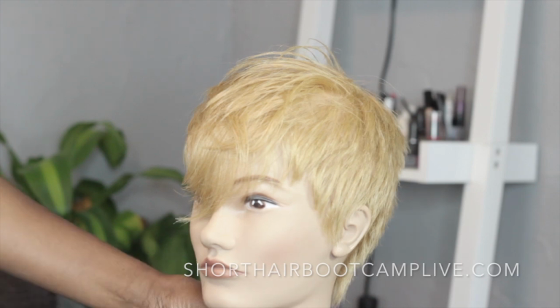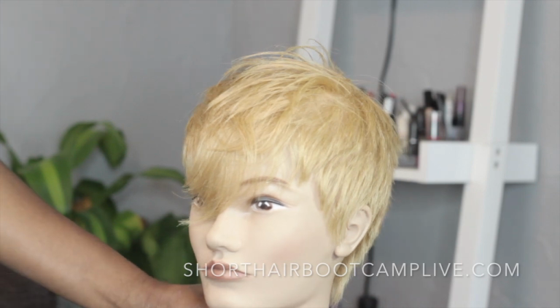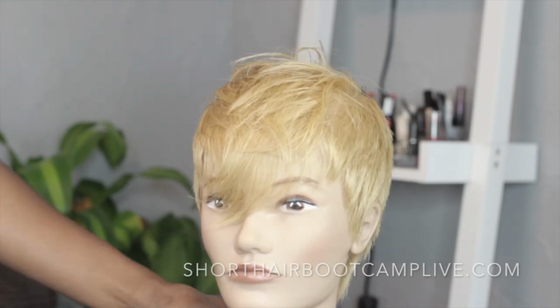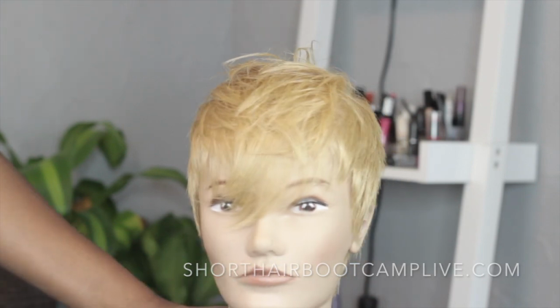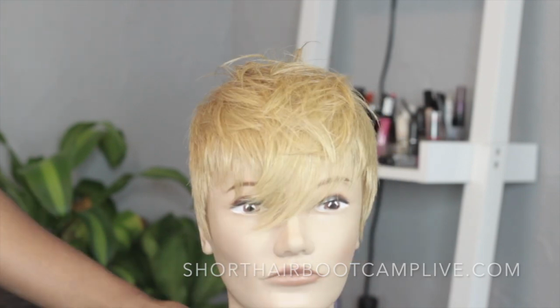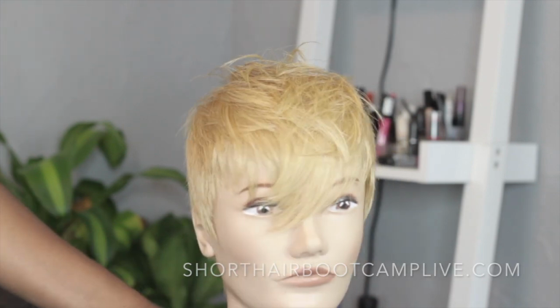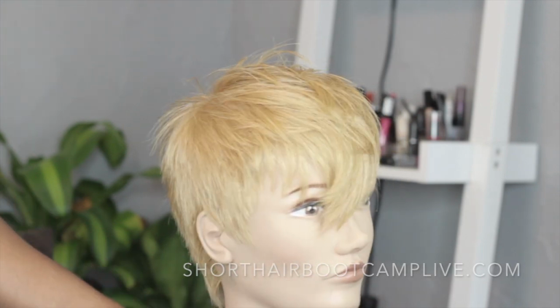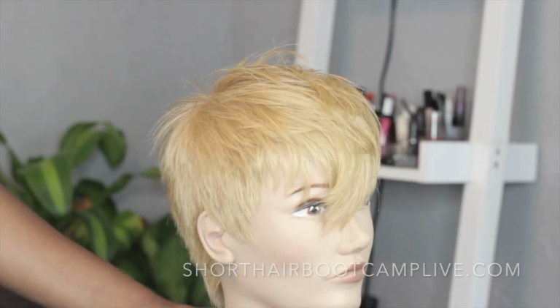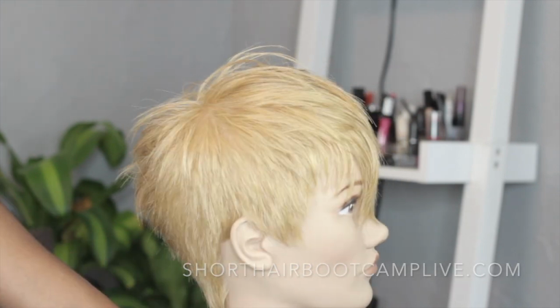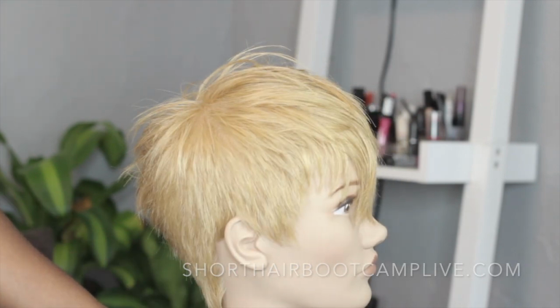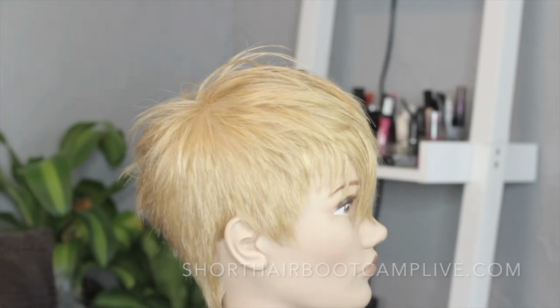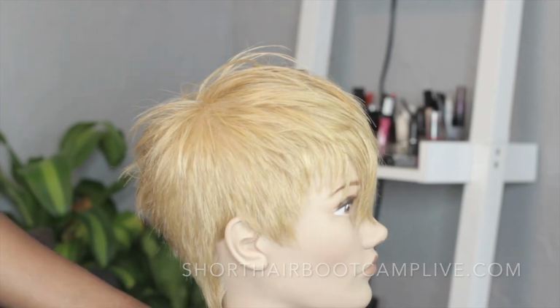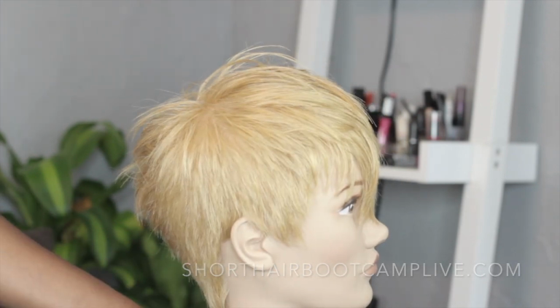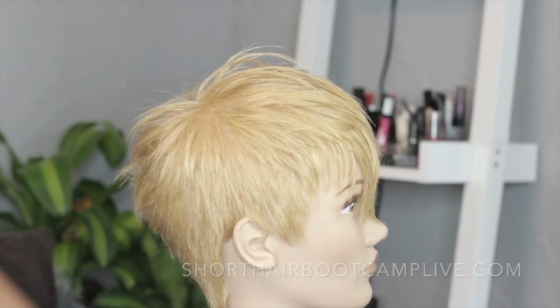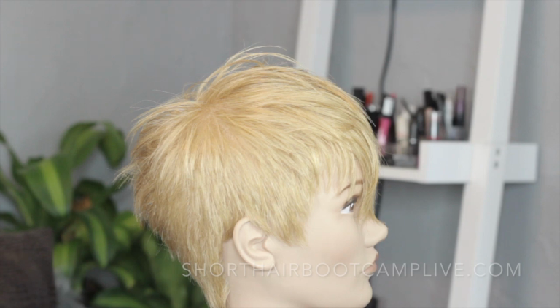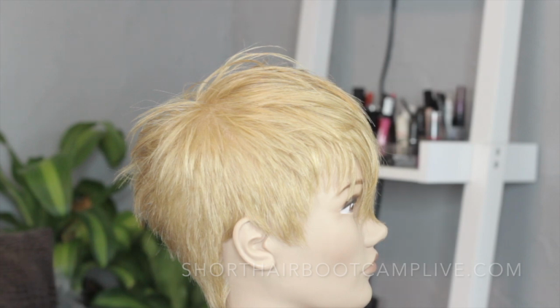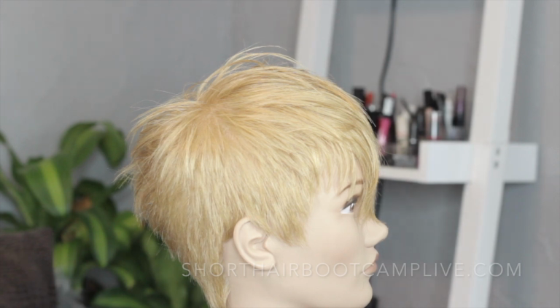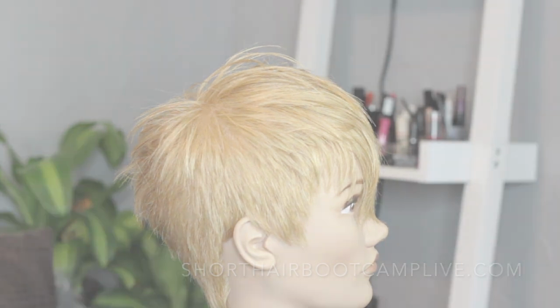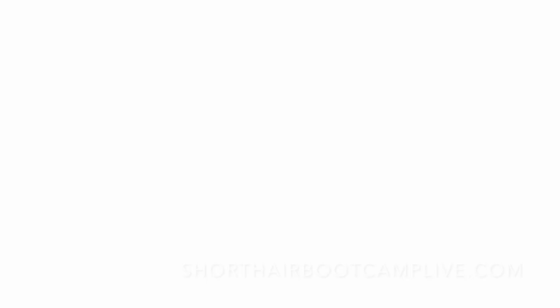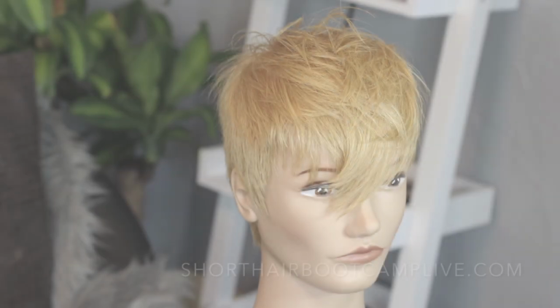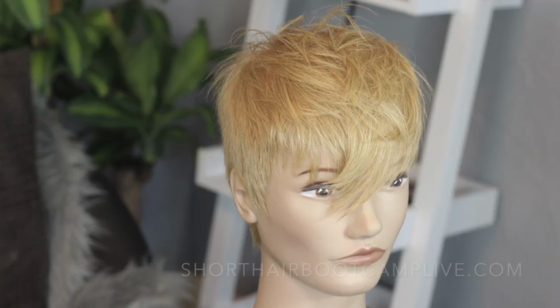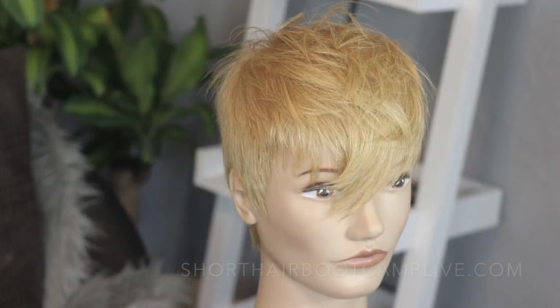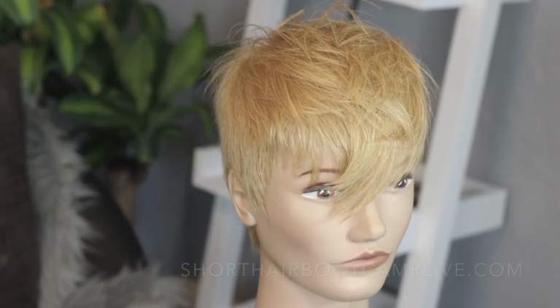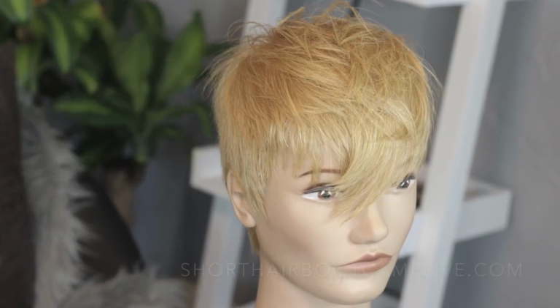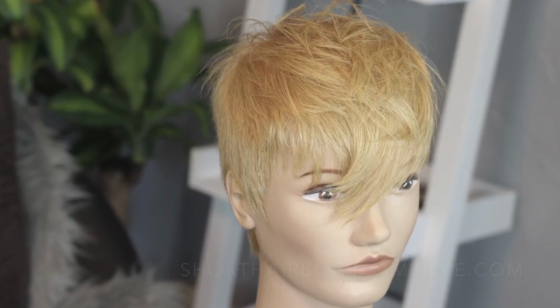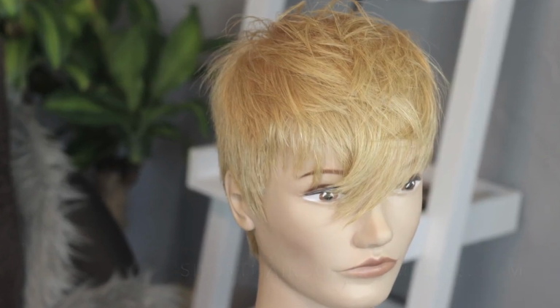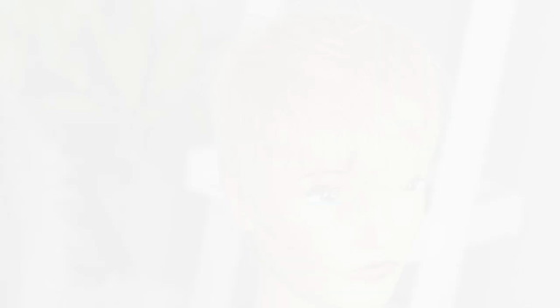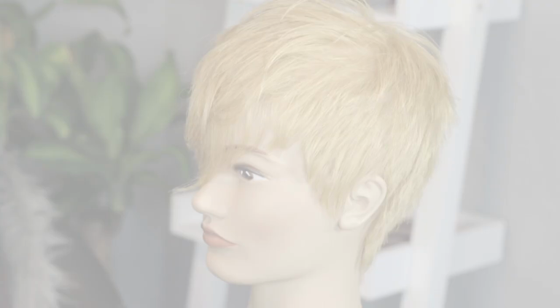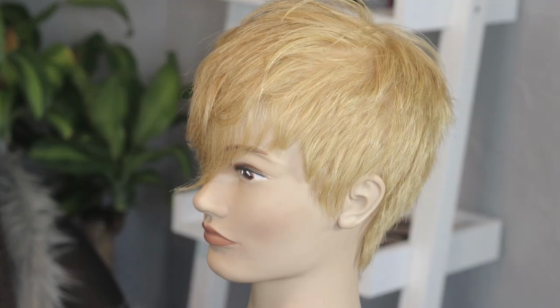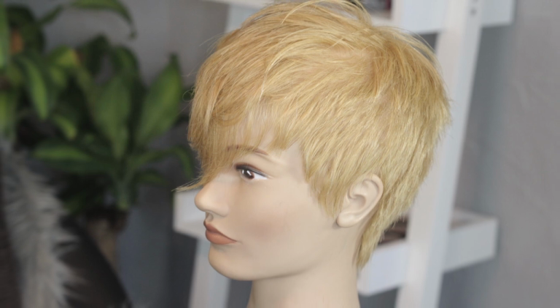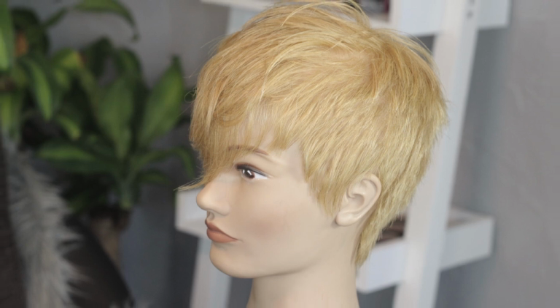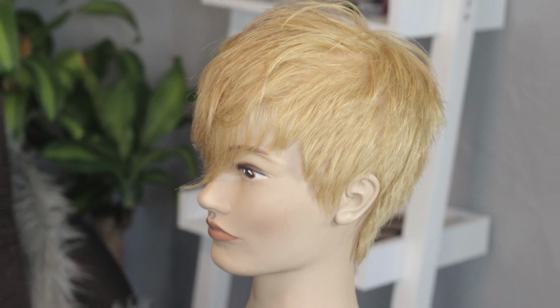Until I see you in the next video, you can visit shorthaircampbootcamplive.com. You can sign up and cancel at any time — no obligations. It's $19 a month. See you guys there, ciao!